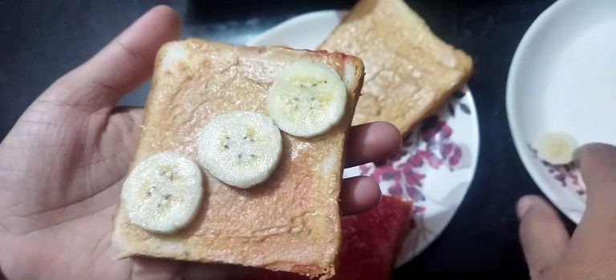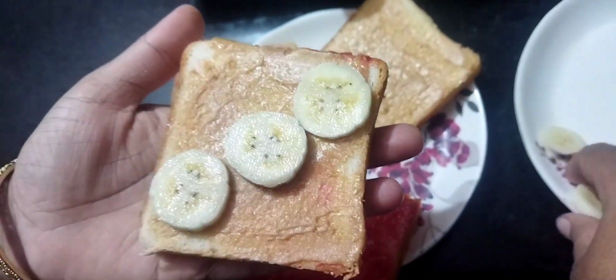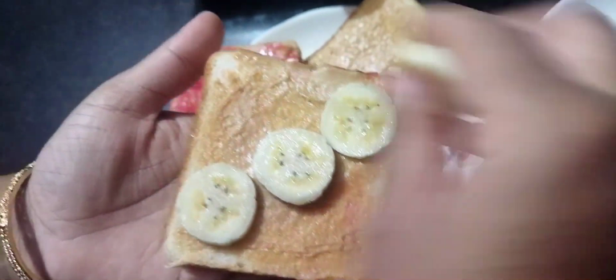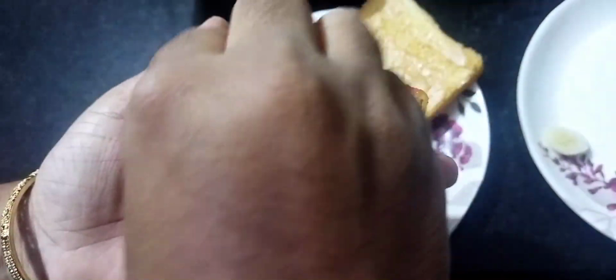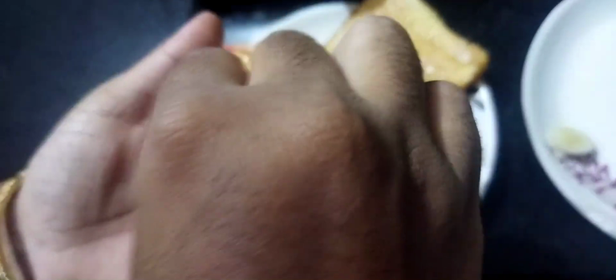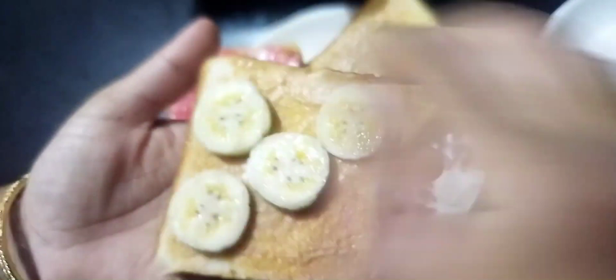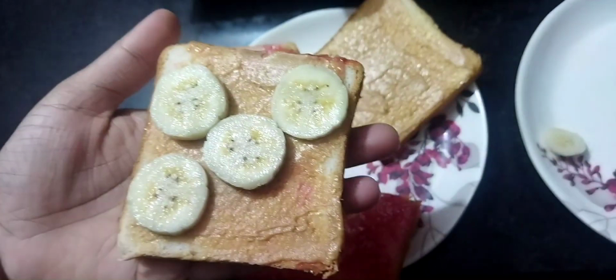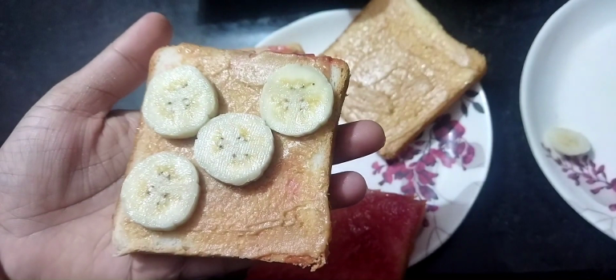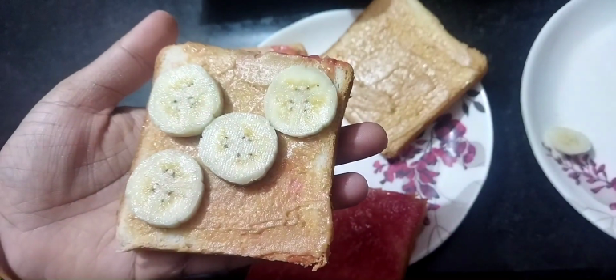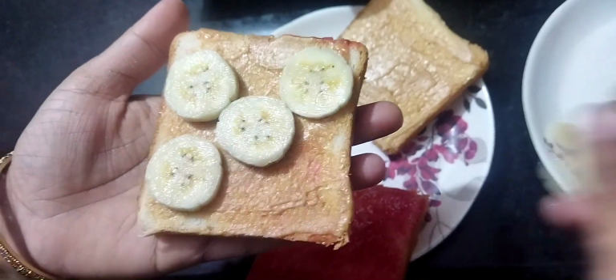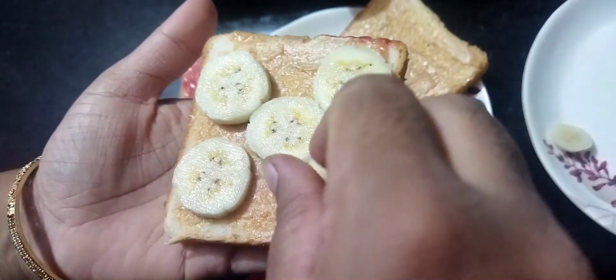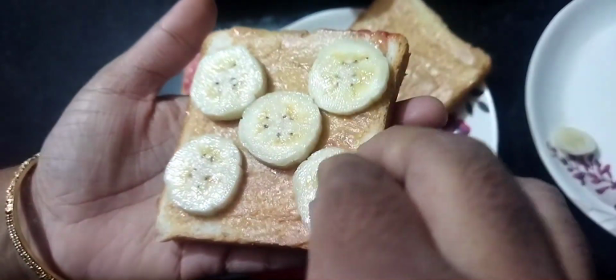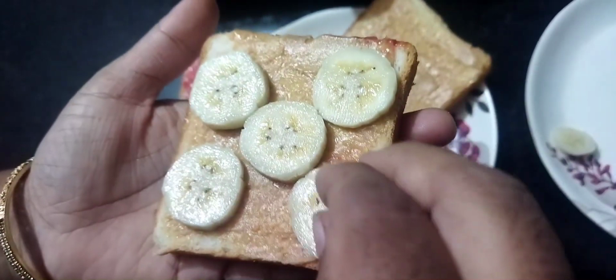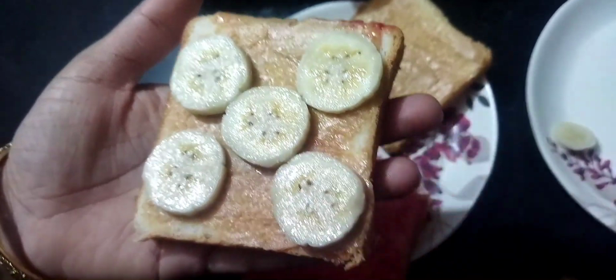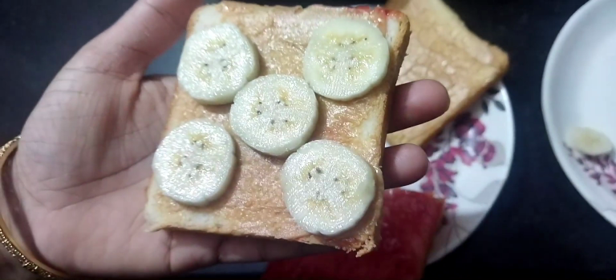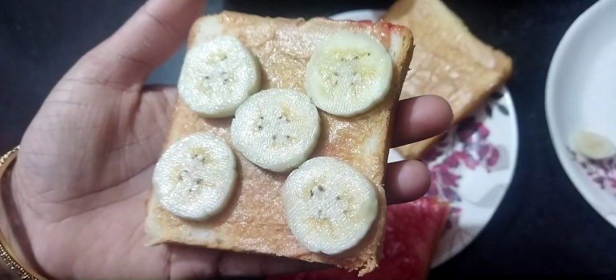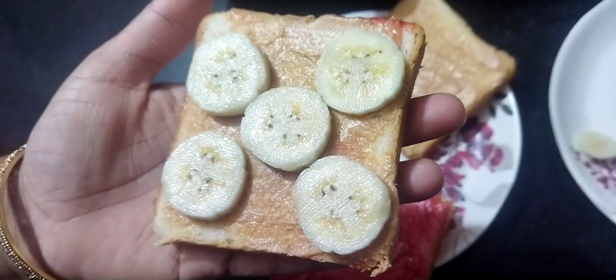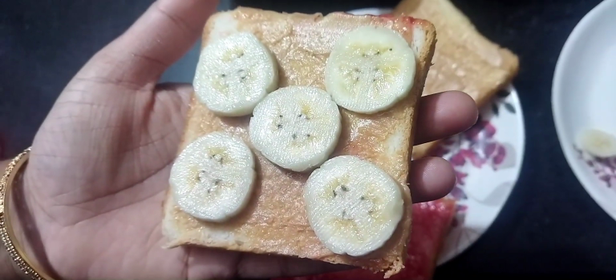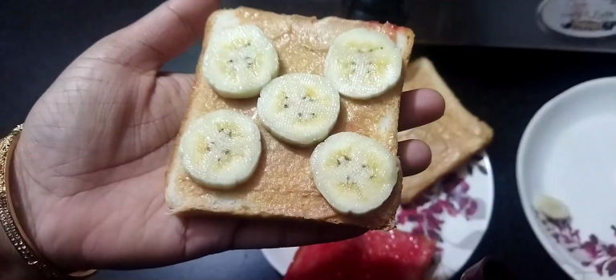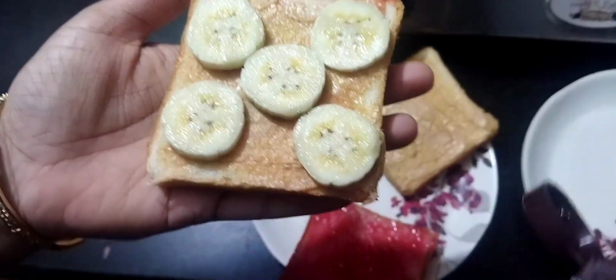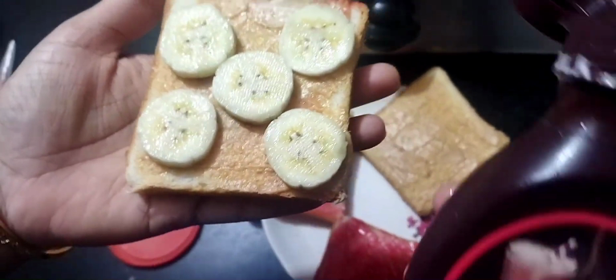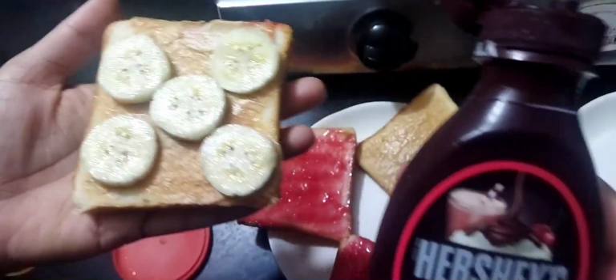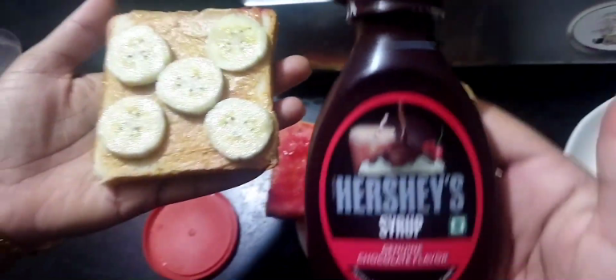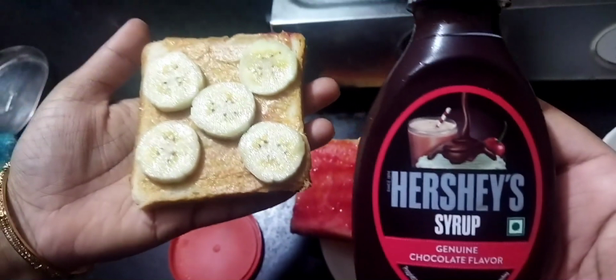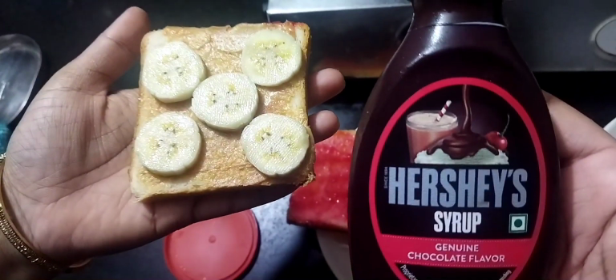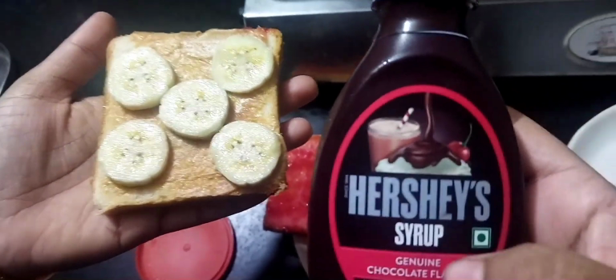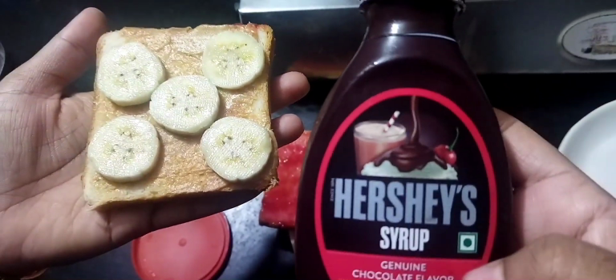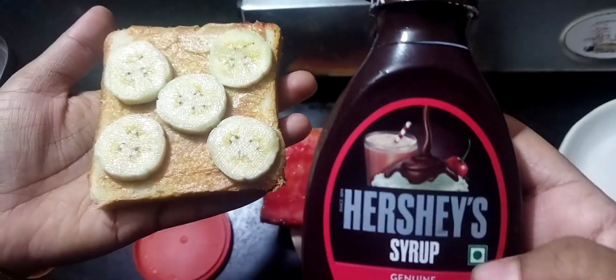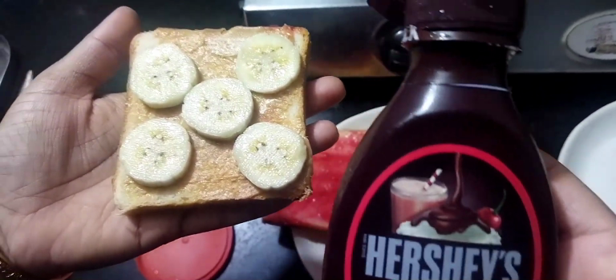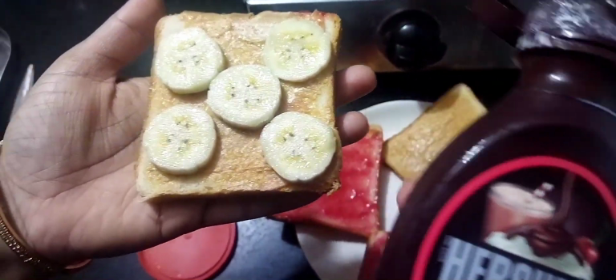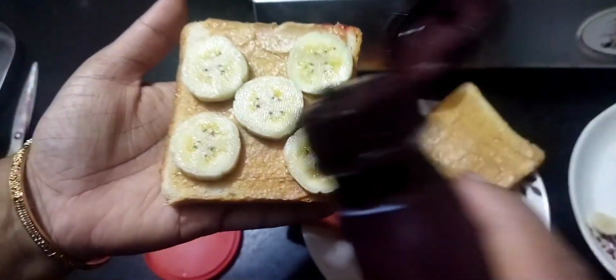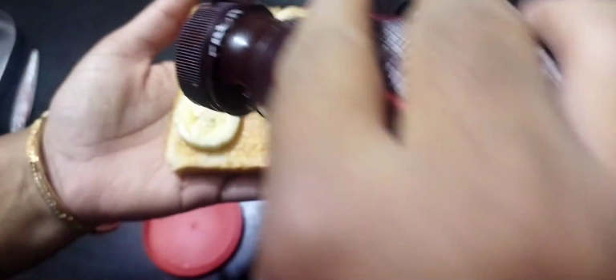I am going to use this for kids. You can use chocolate — you can use the chocolate syrup.